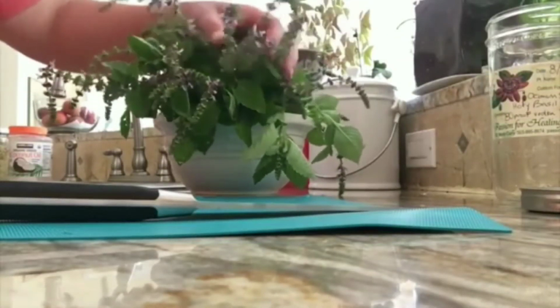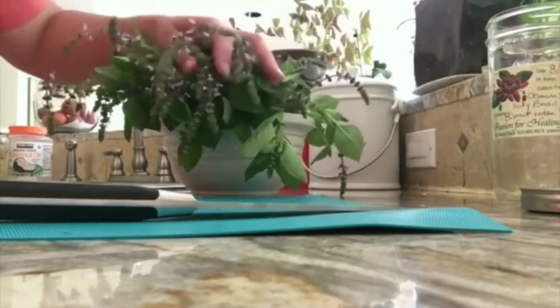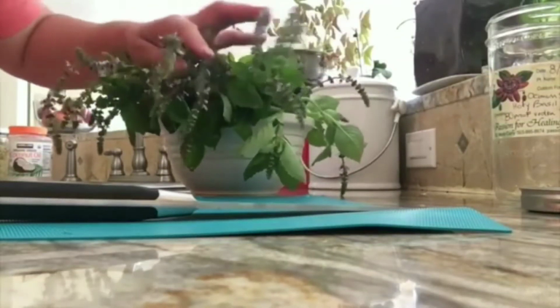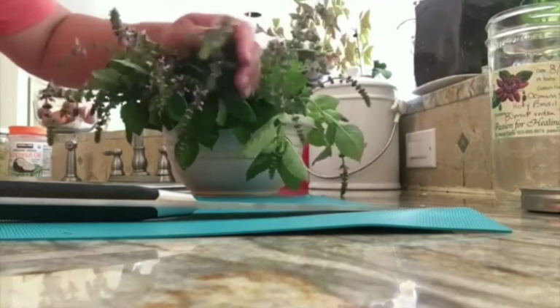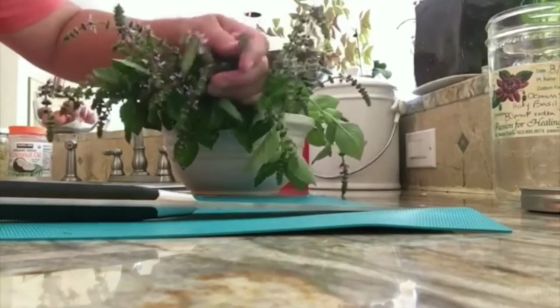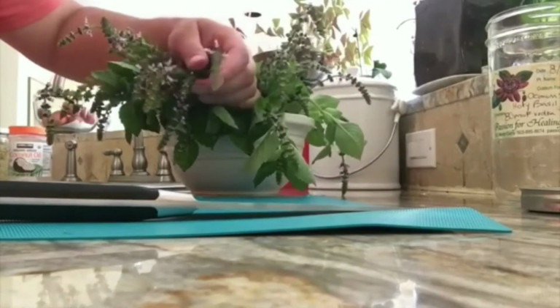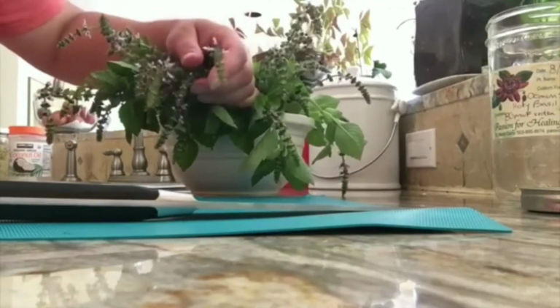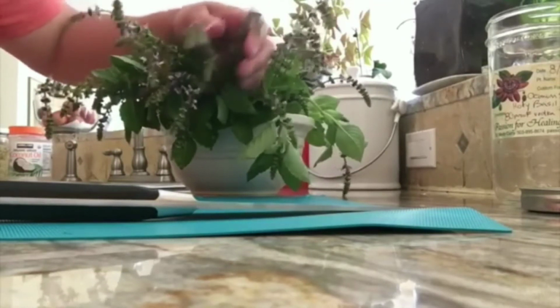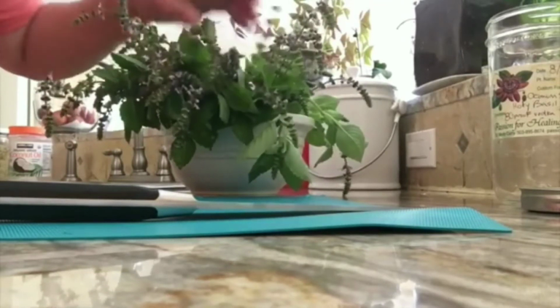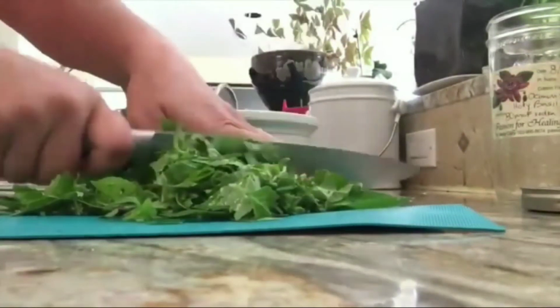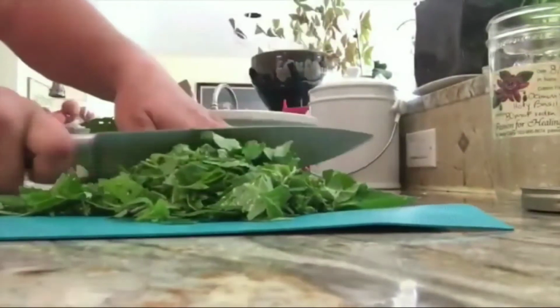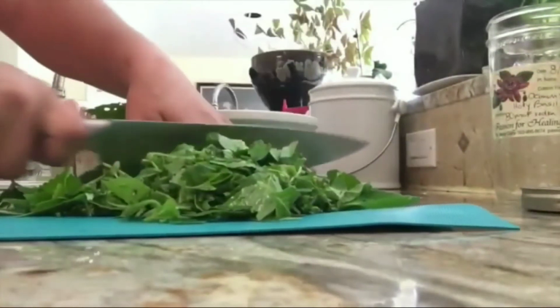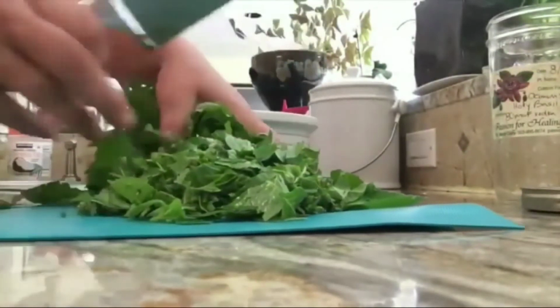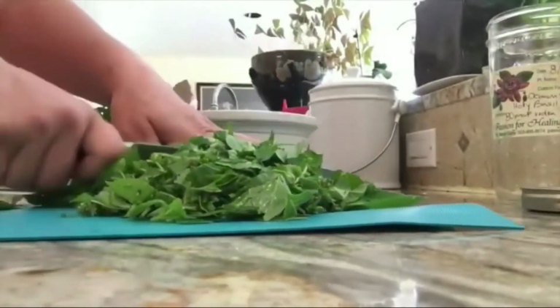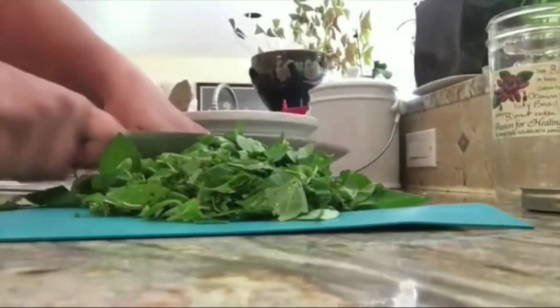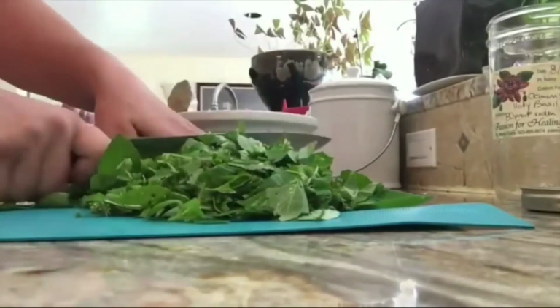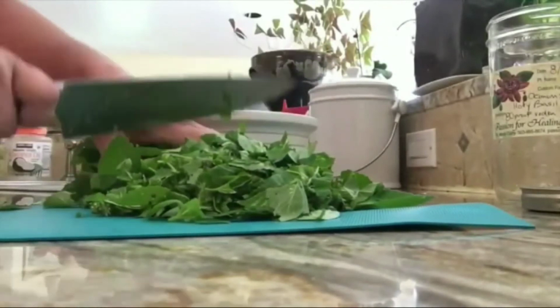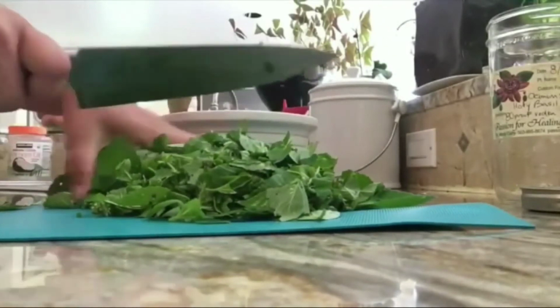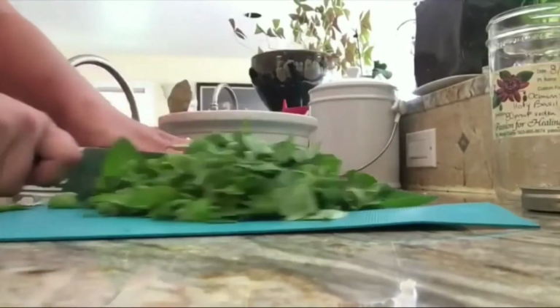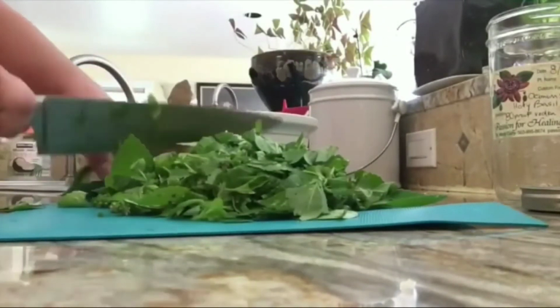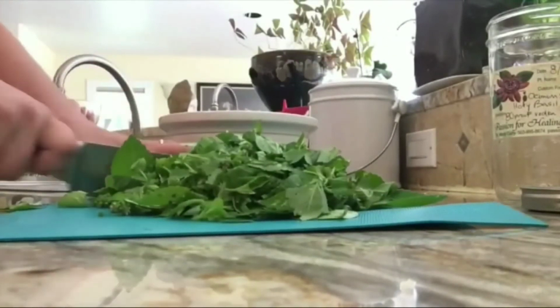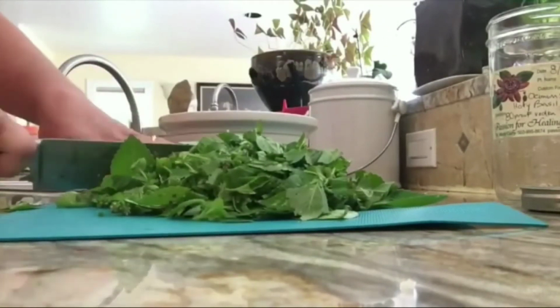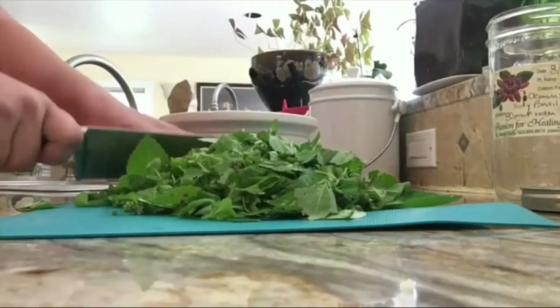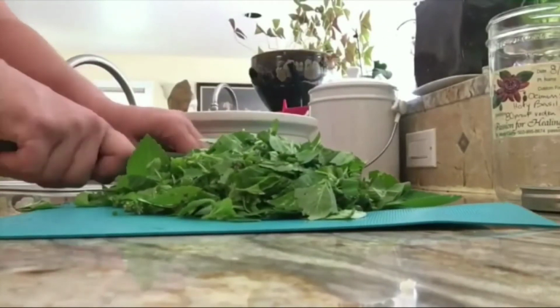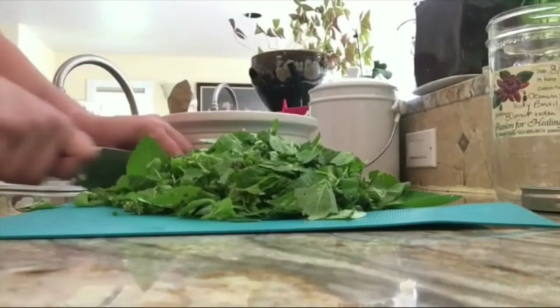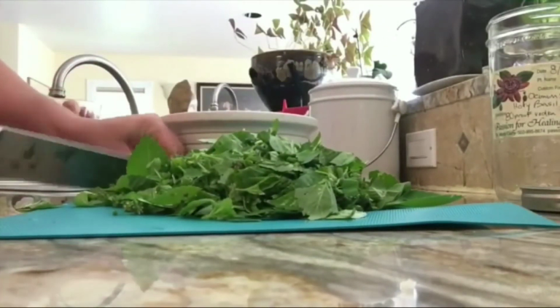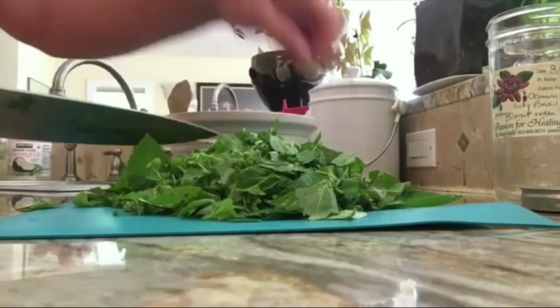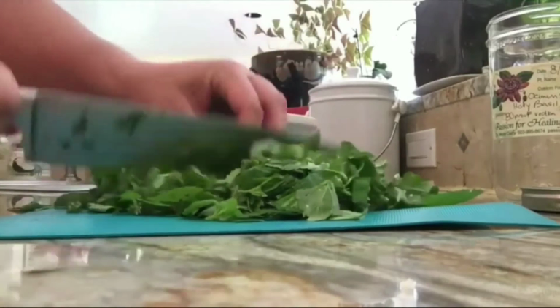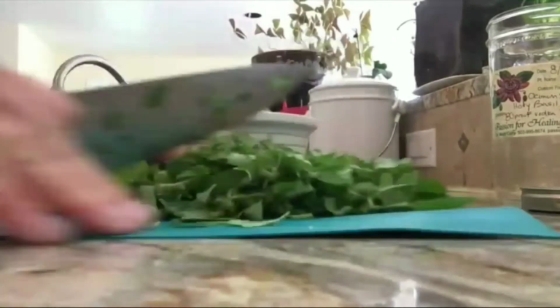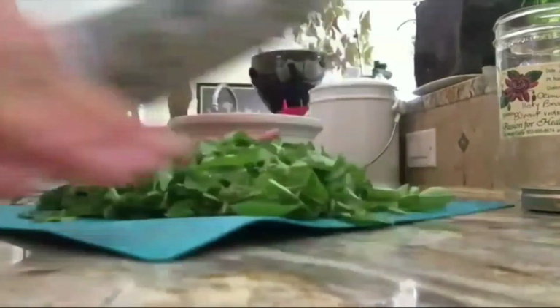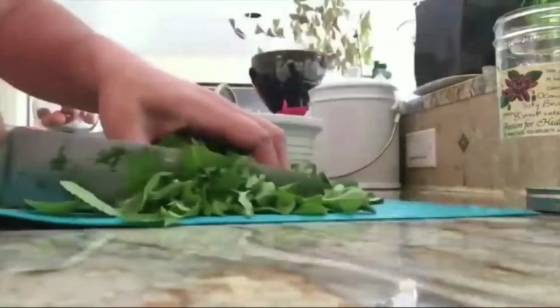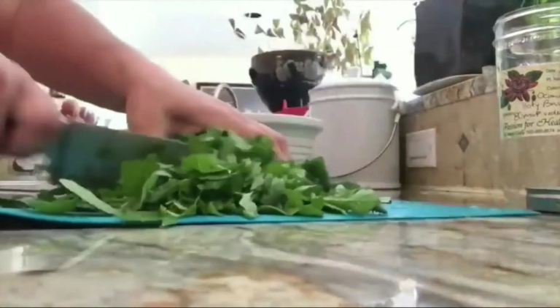Holy basil, or tulsi, leaves contain anti-inflammatory and anti-fungal ingredients which prevent the spread of ringworm infection. It also helps to relieve the symptoms of ringworm. Tulsi leaves relieve itching and rash. The juice of basil leaves should be applied on the affected area.